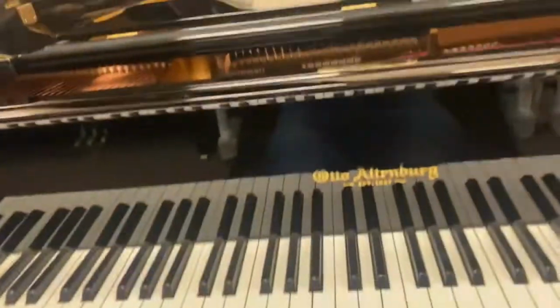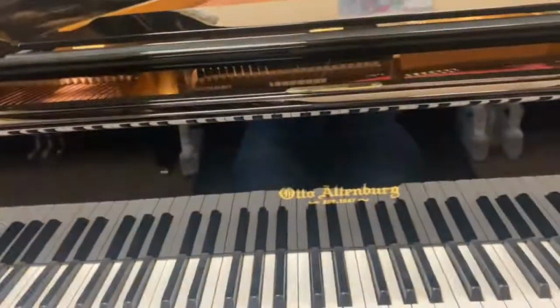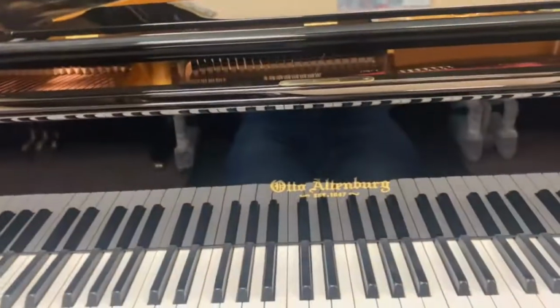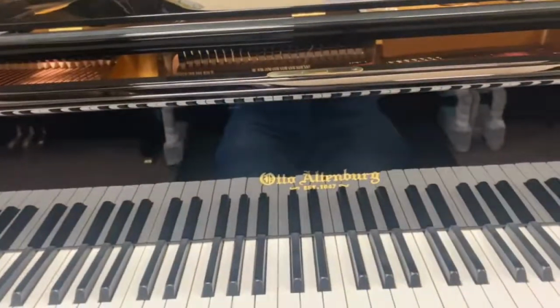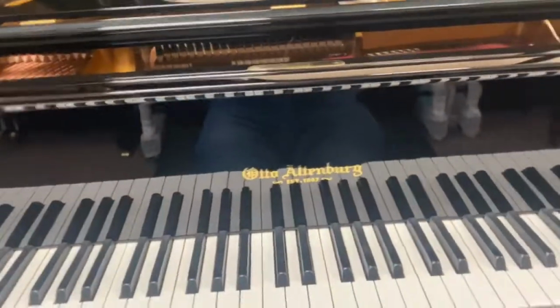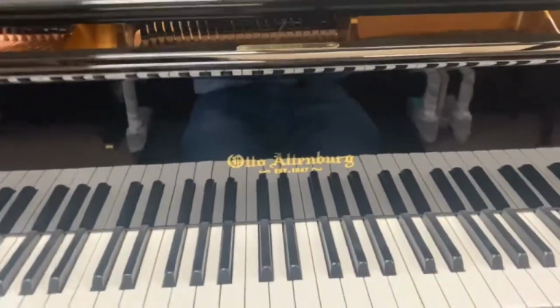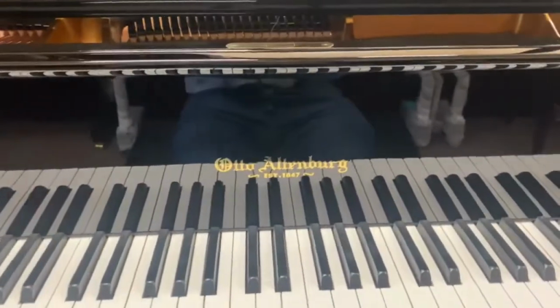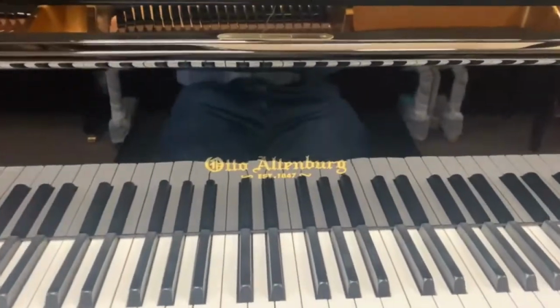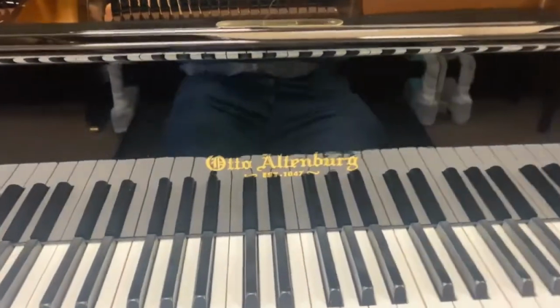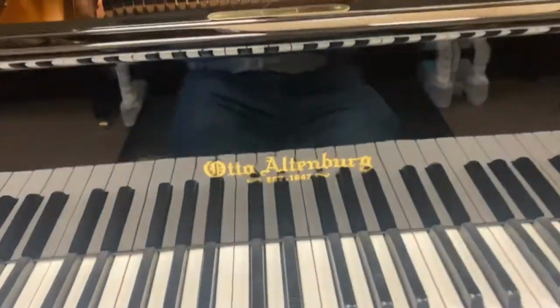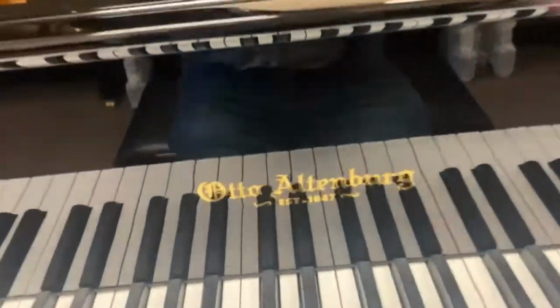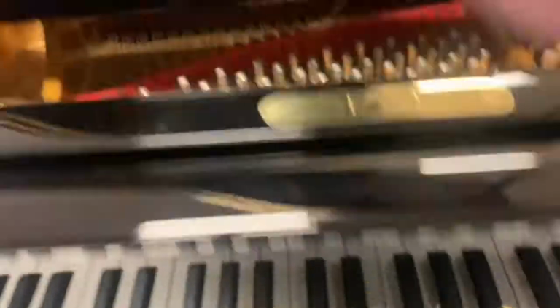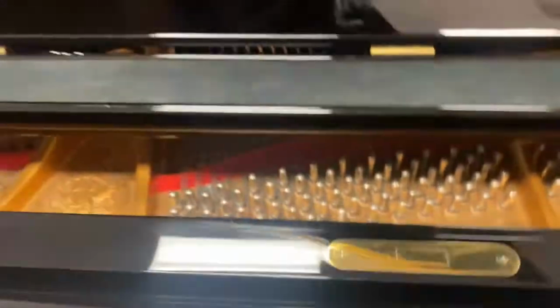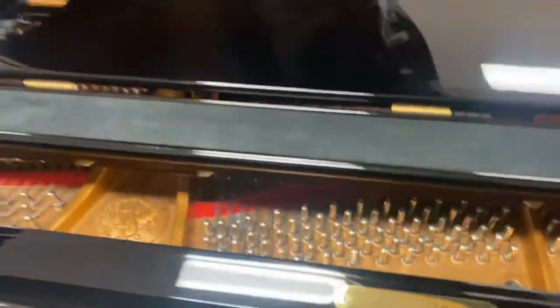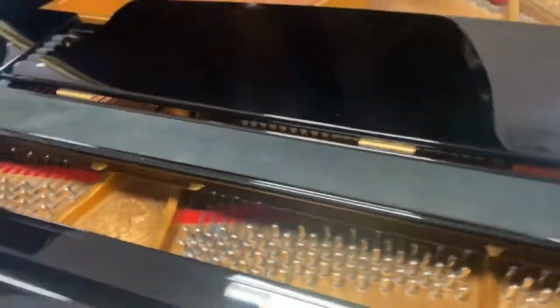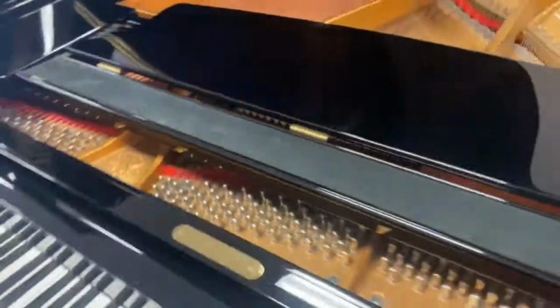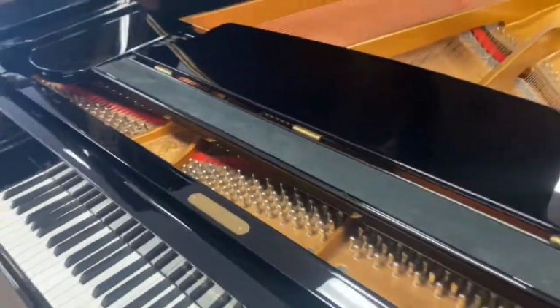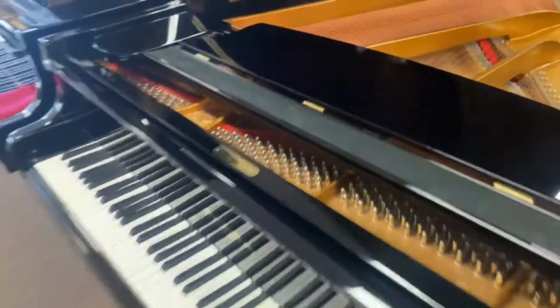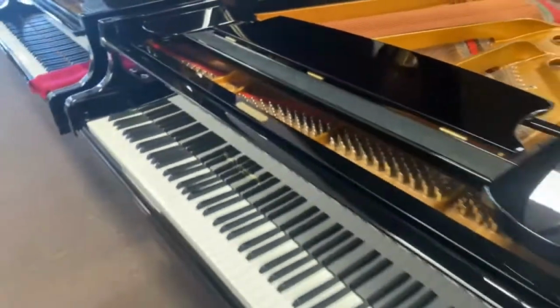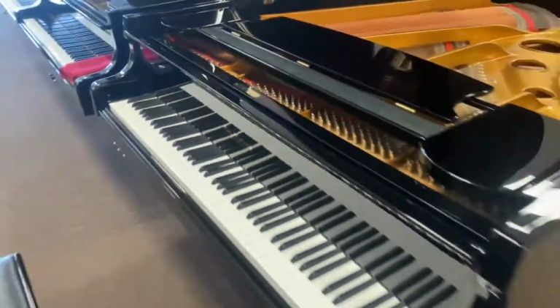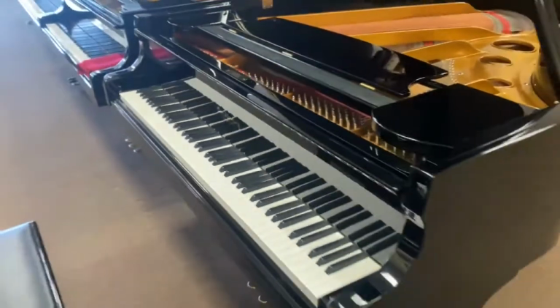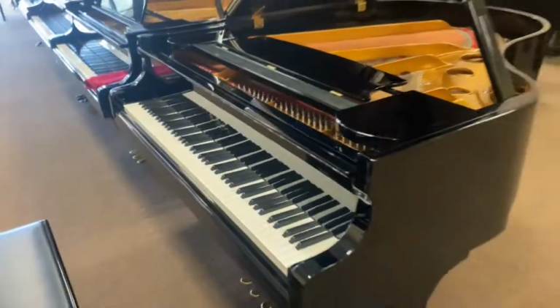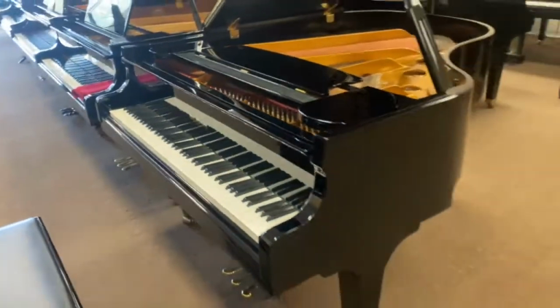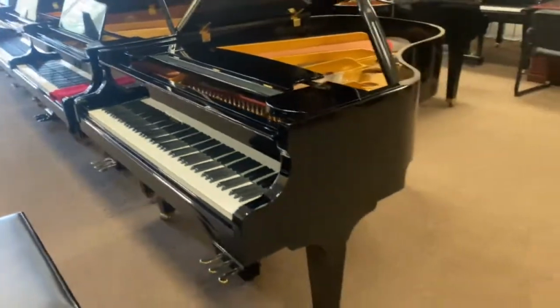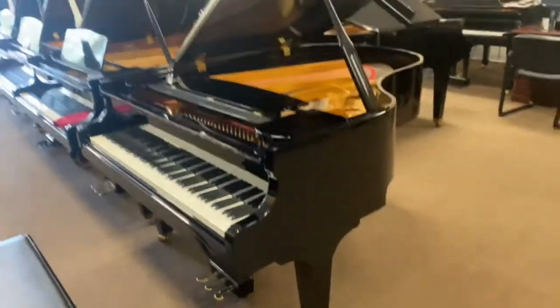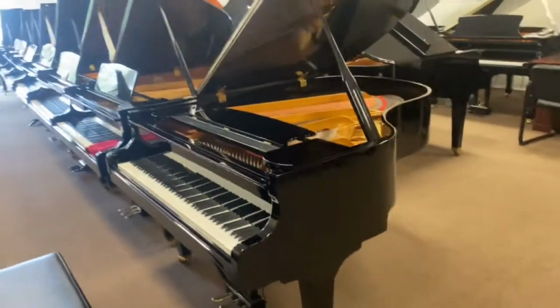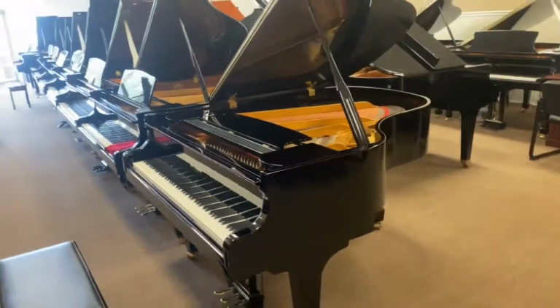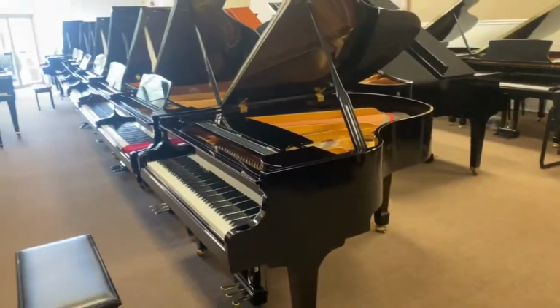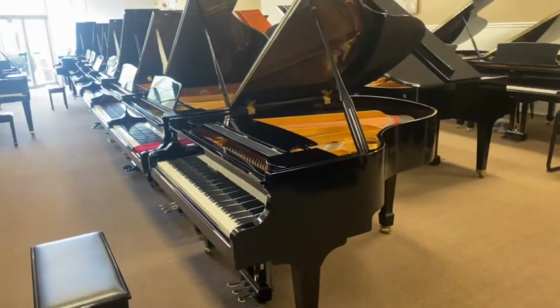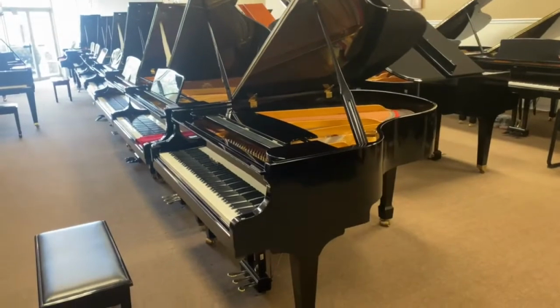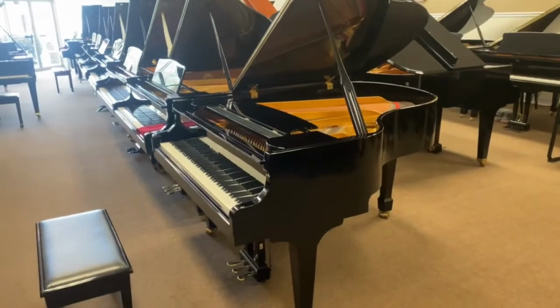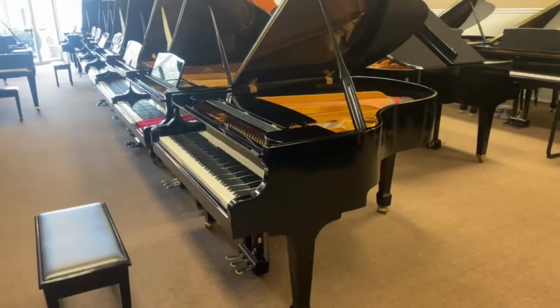The Altenberg pianos were built by Samick Piano Company, but like I said, this is a very unique instrument in that it does have the Renner action. You don't see that very often.